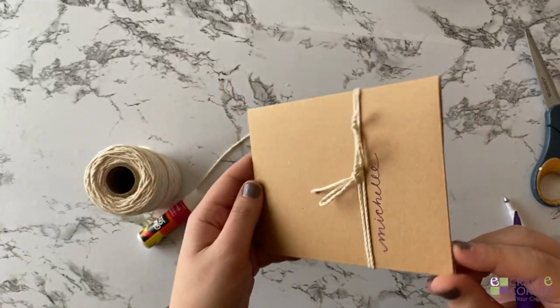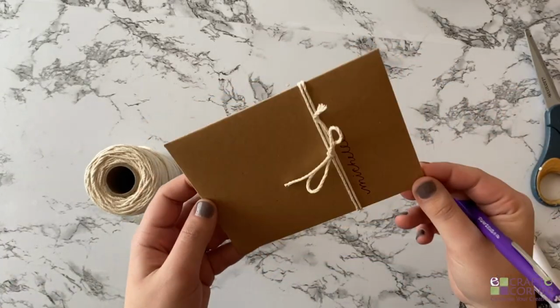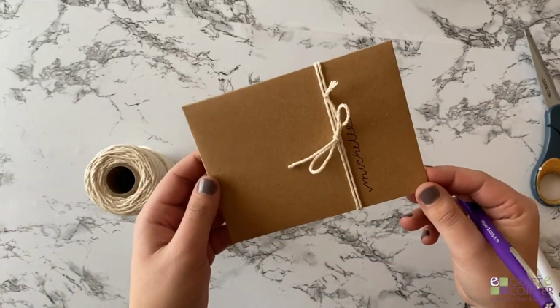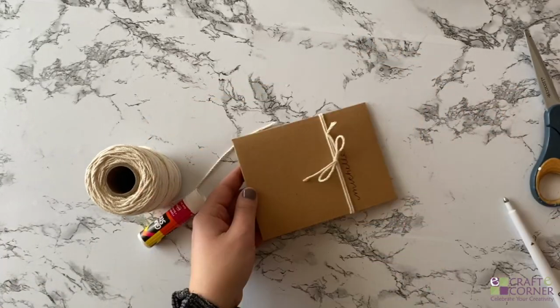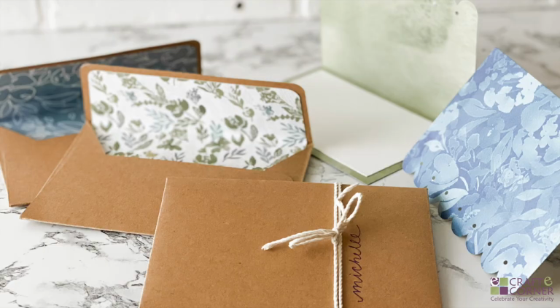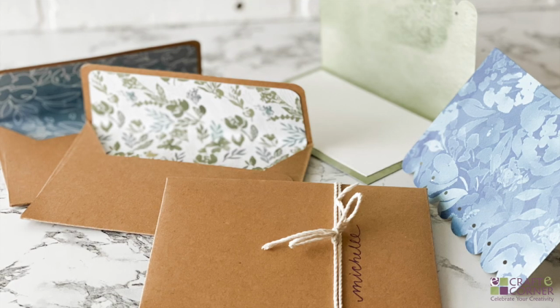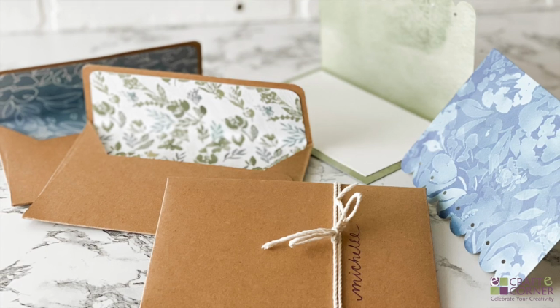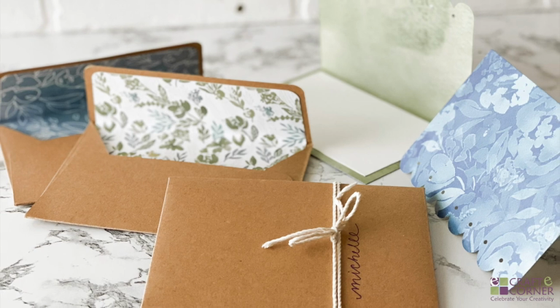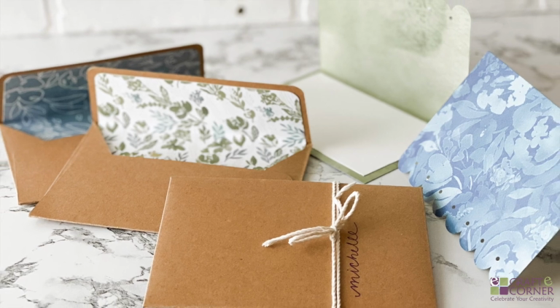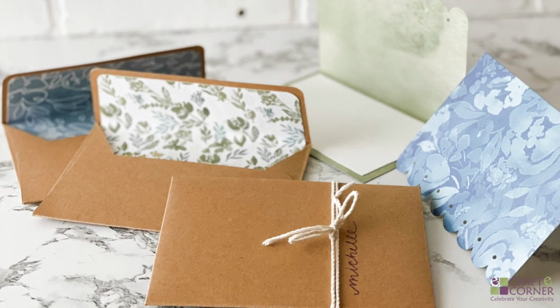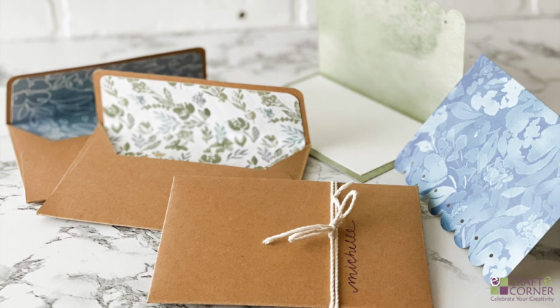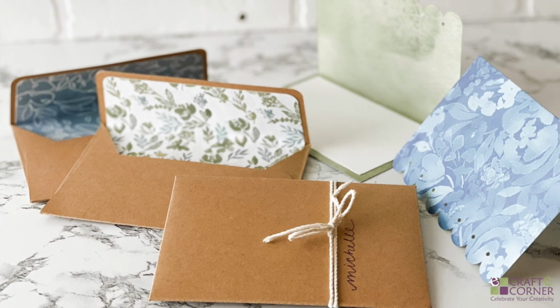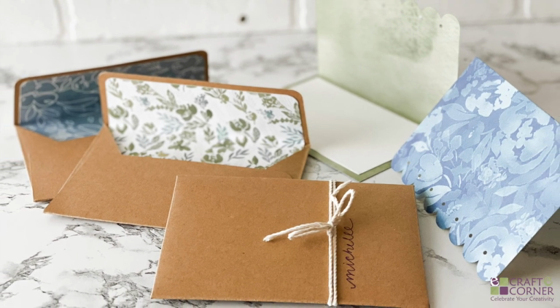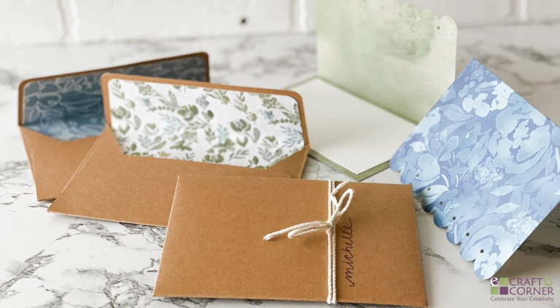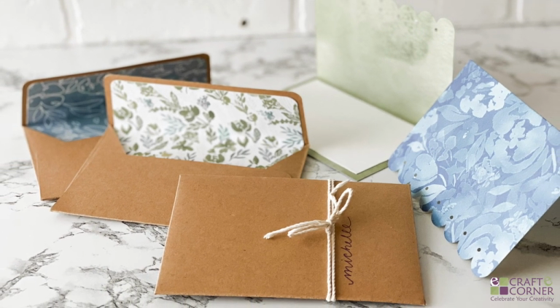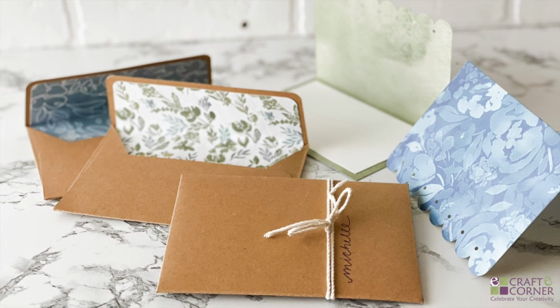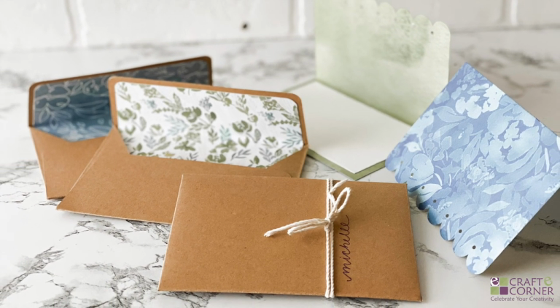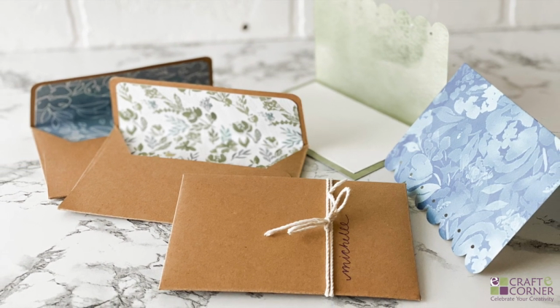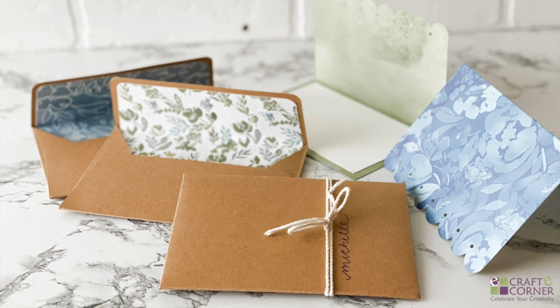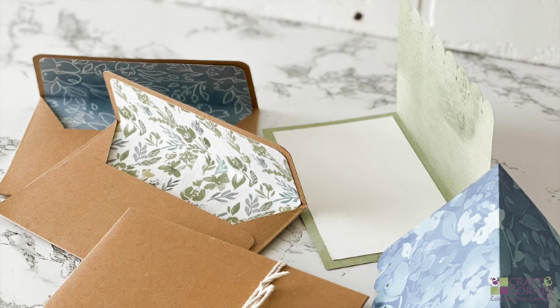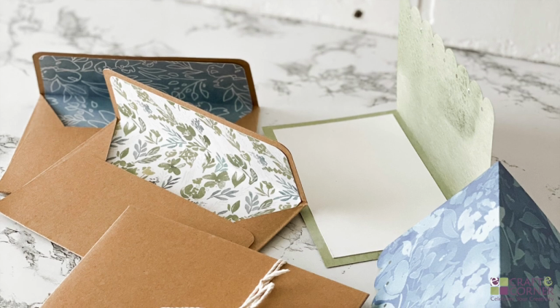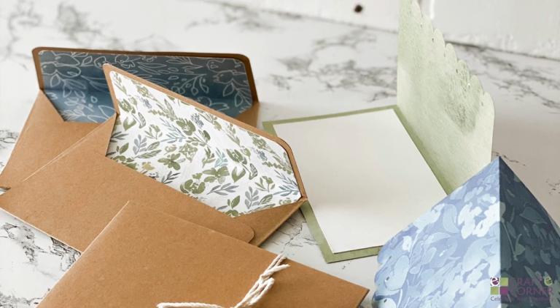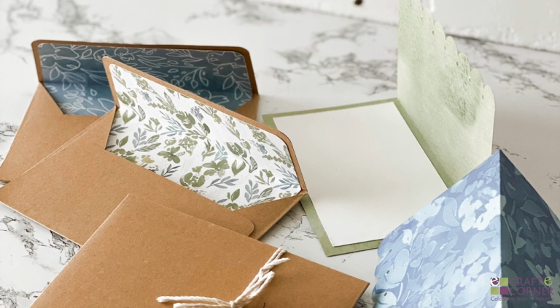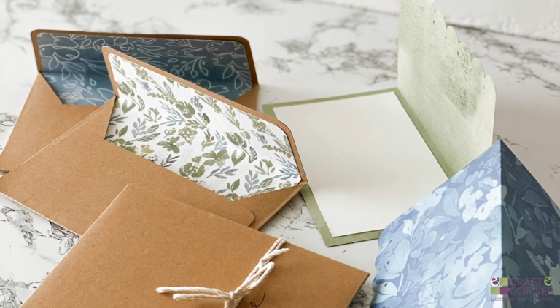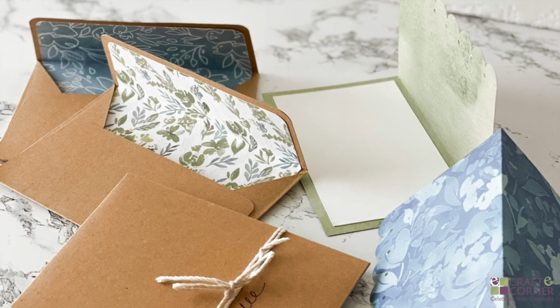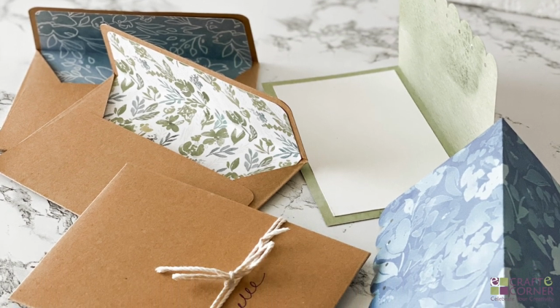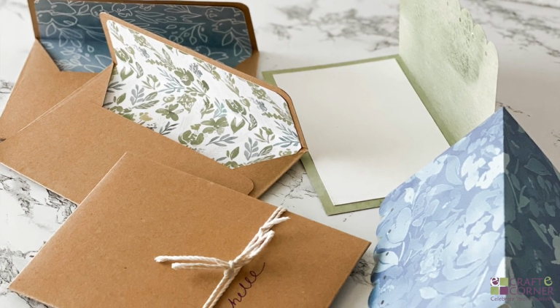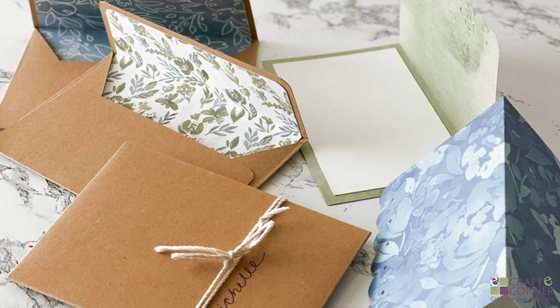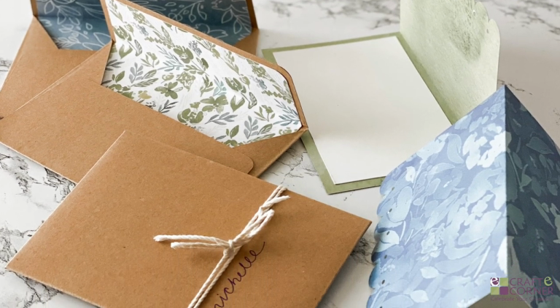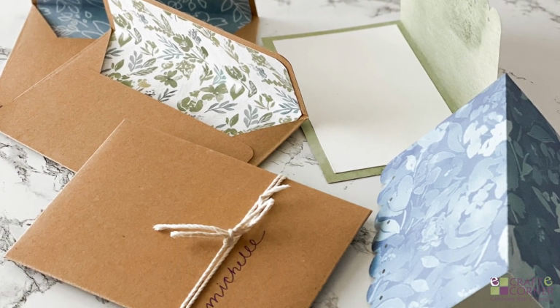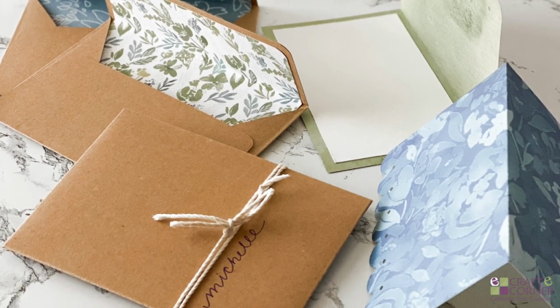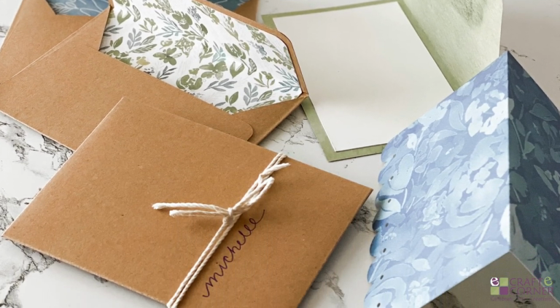Thank you so much for watching our video today. I hope that it was helpful for you. If you have any questions, leave them in the comments below and someone on our team would love to help you out. If you enjoyed this video, make sure to give it a thumbs up and hit subscribe for more Cricut videos. Thanks for watching.